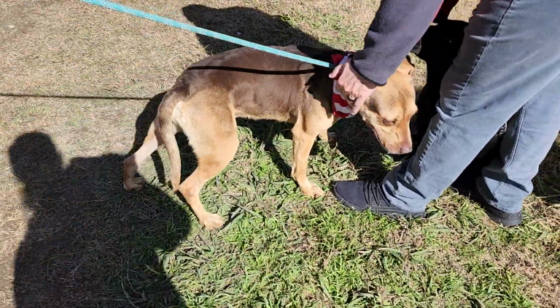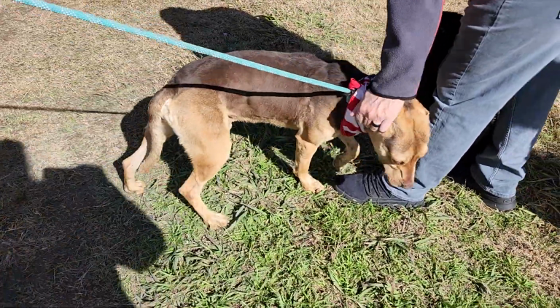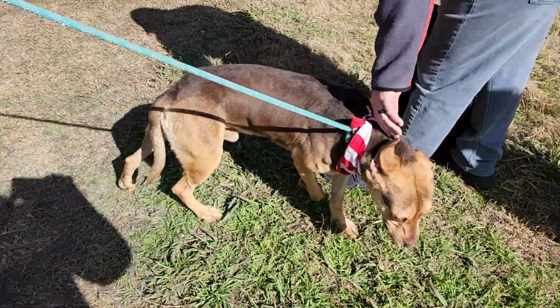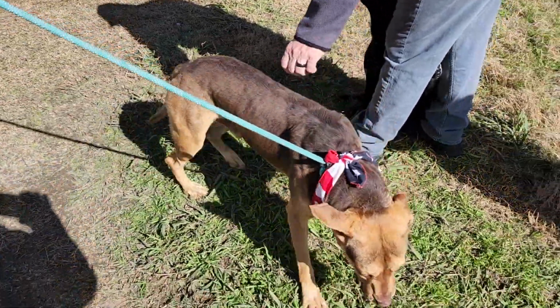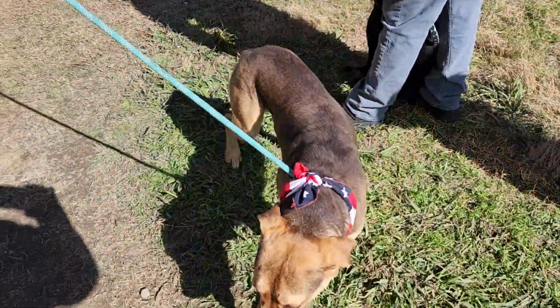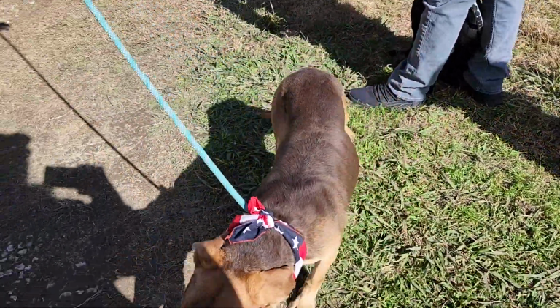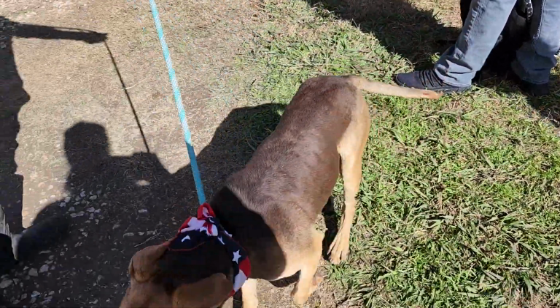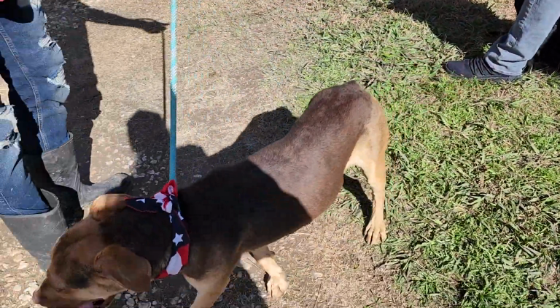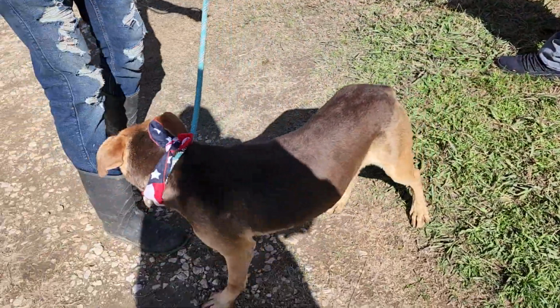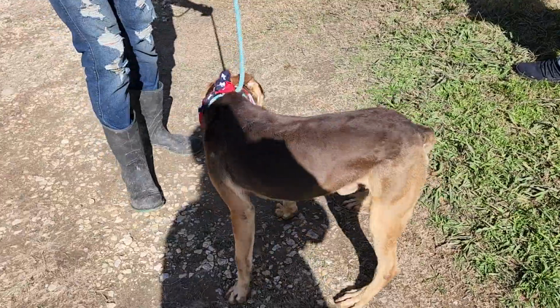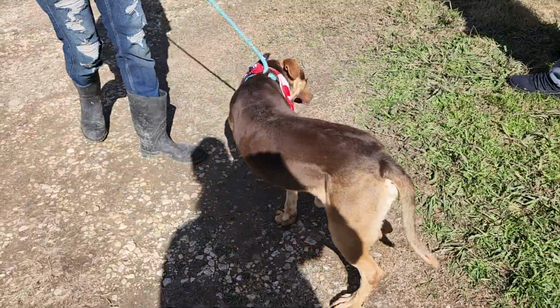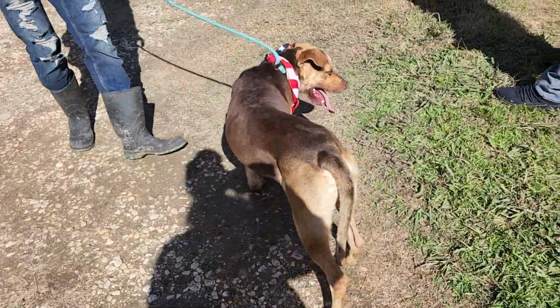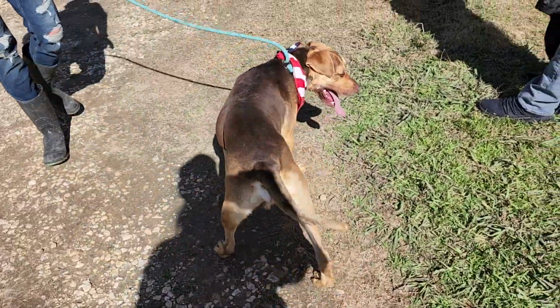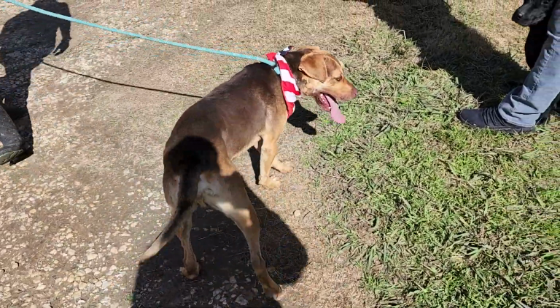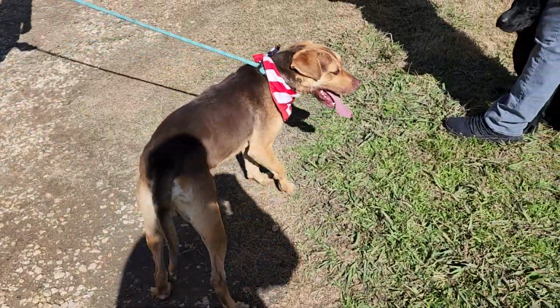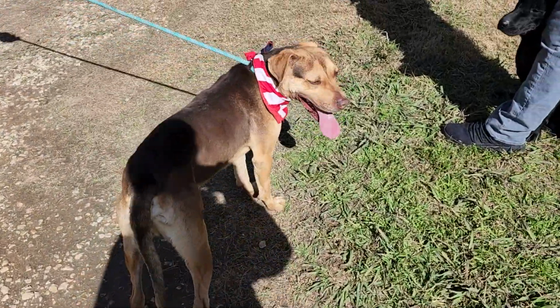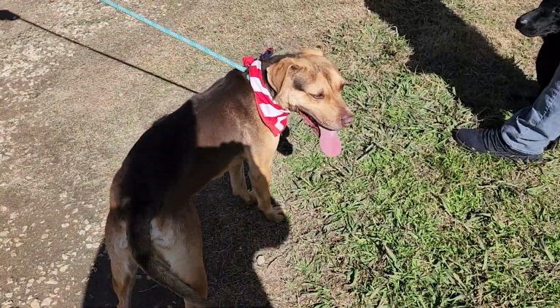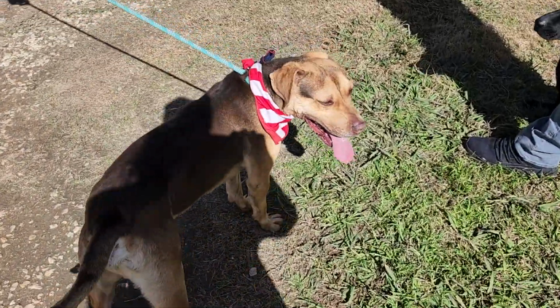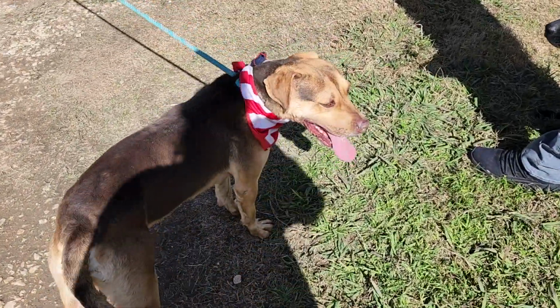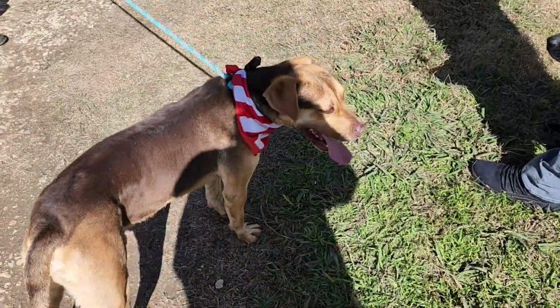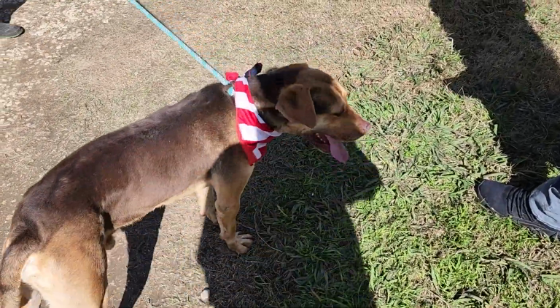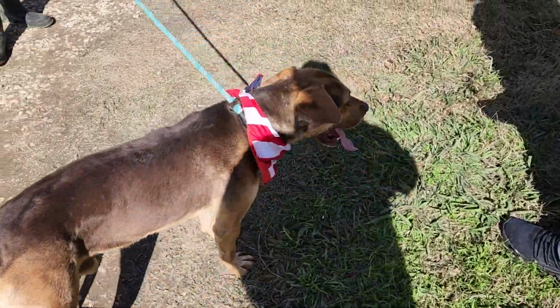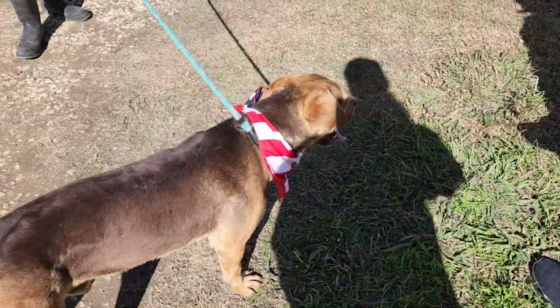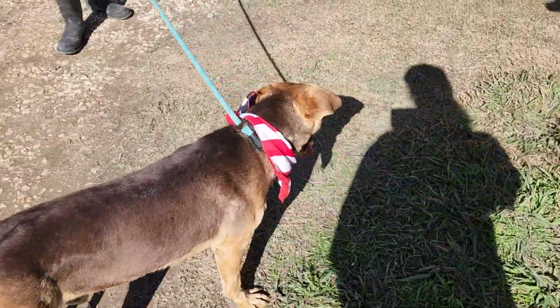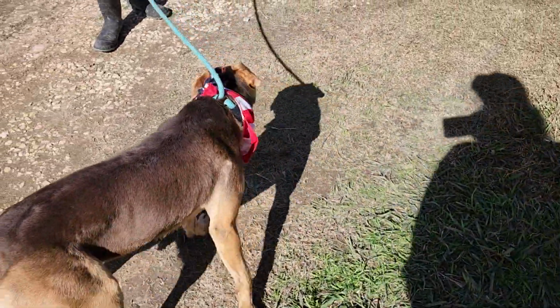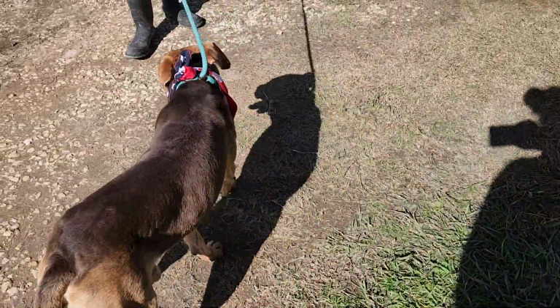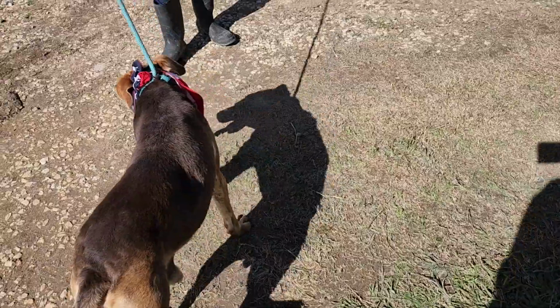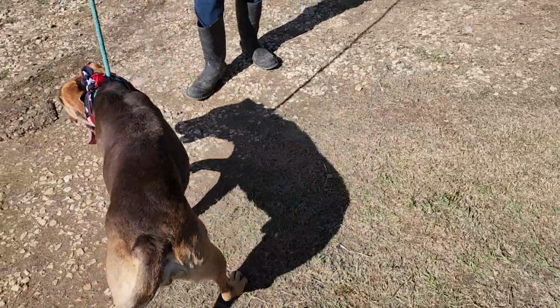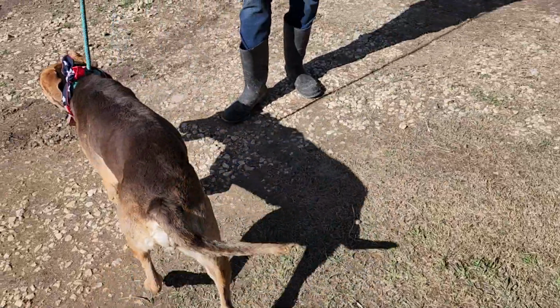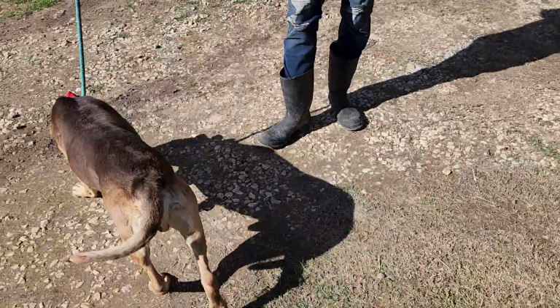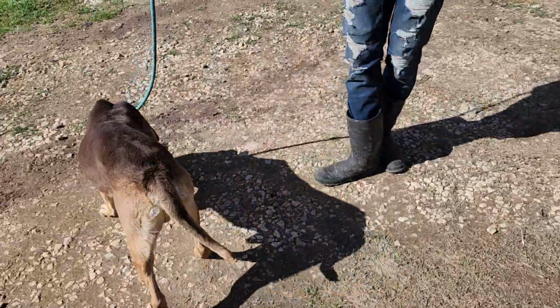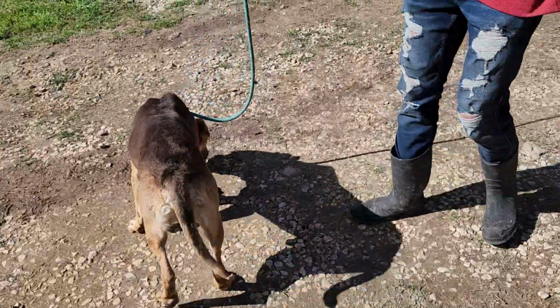He is very well kennel trained. Whenever the kennel person cleans his kennel, he doesn't even have to shut his kennel — he'll stay in it while it gets cleaned.